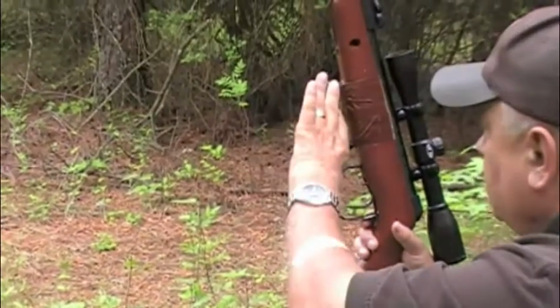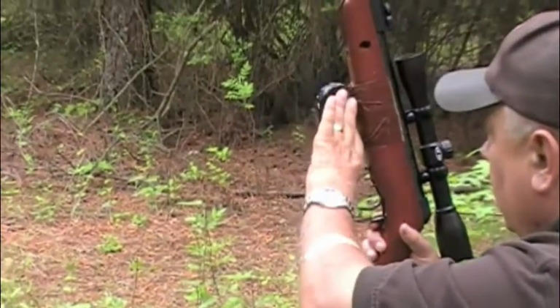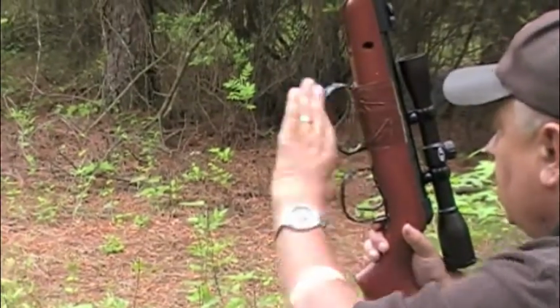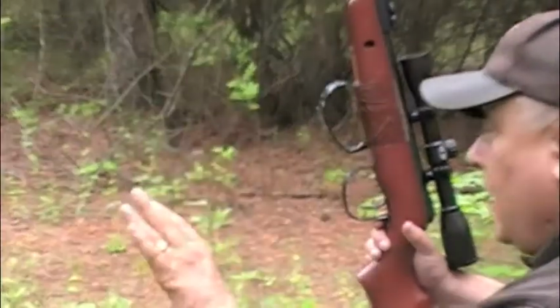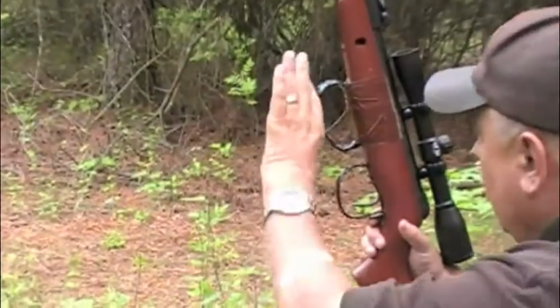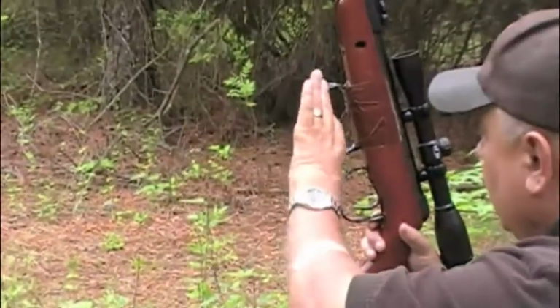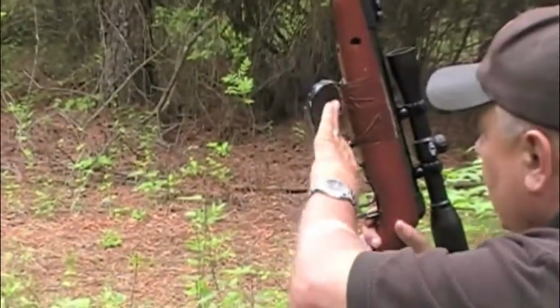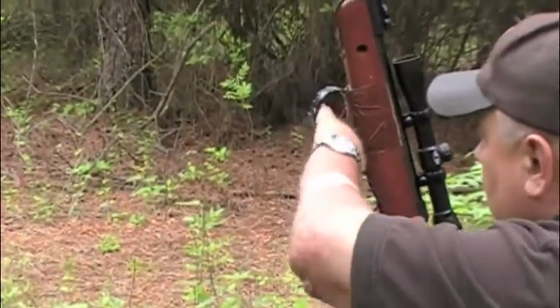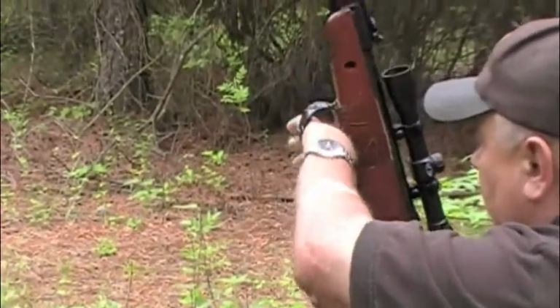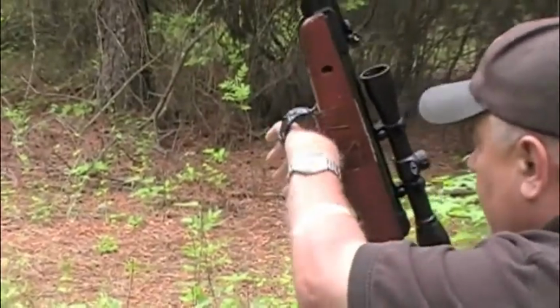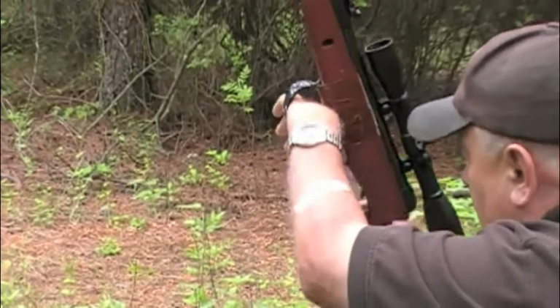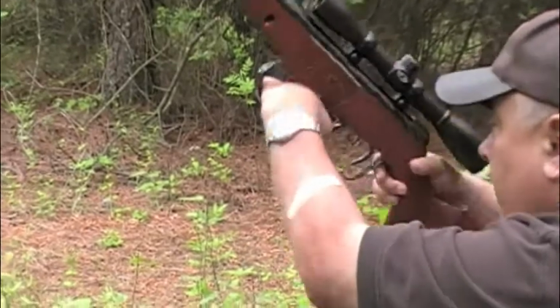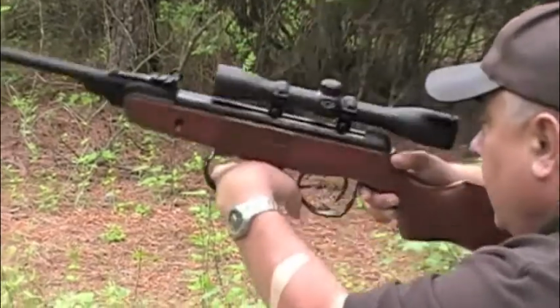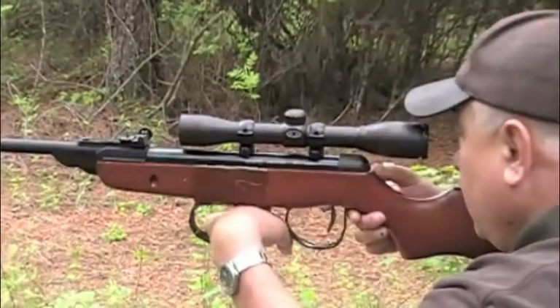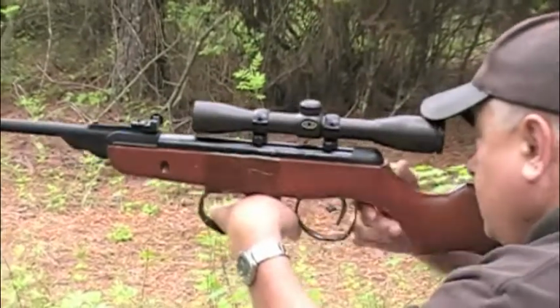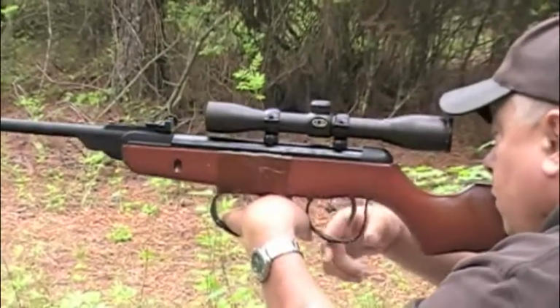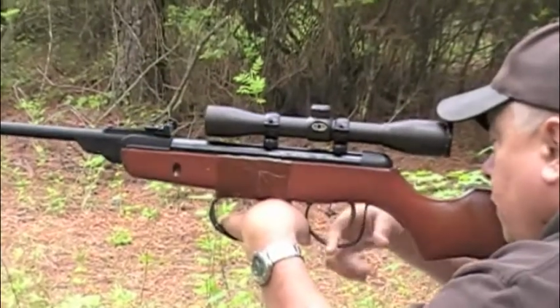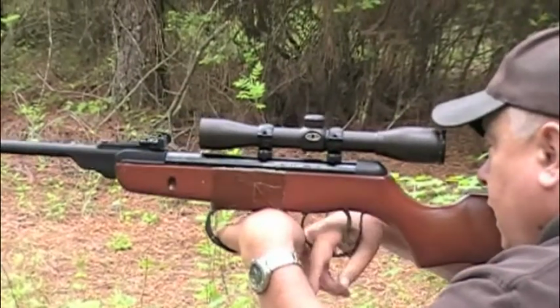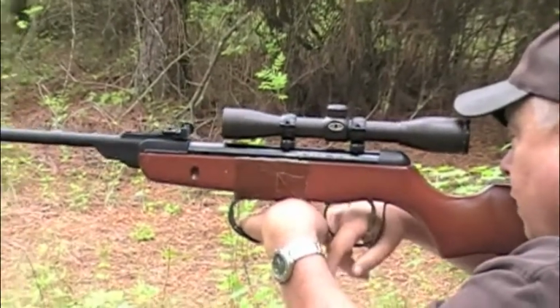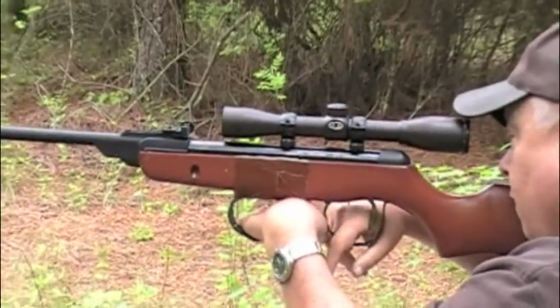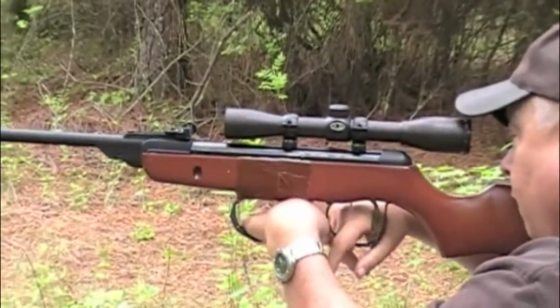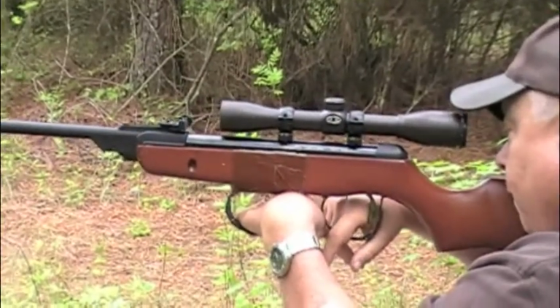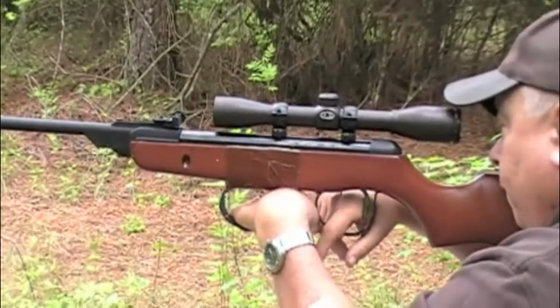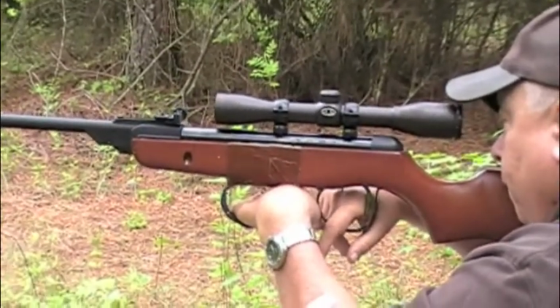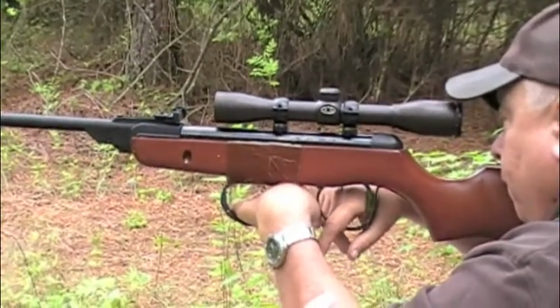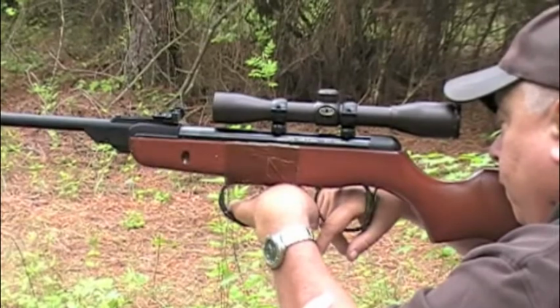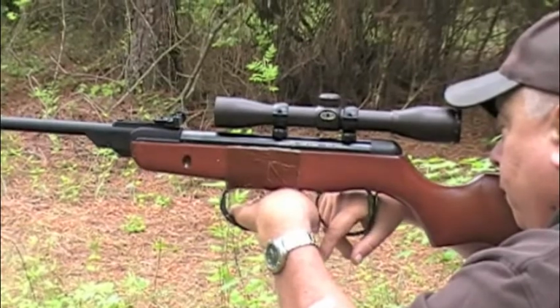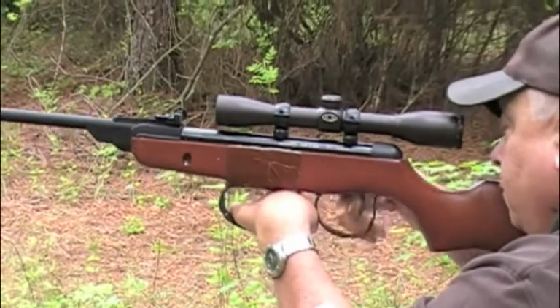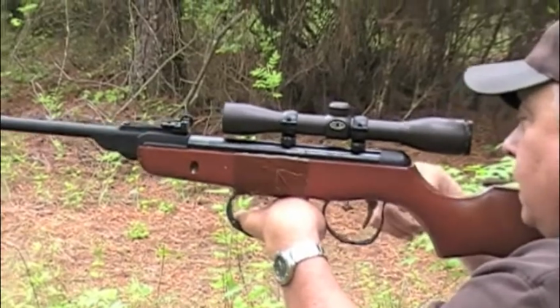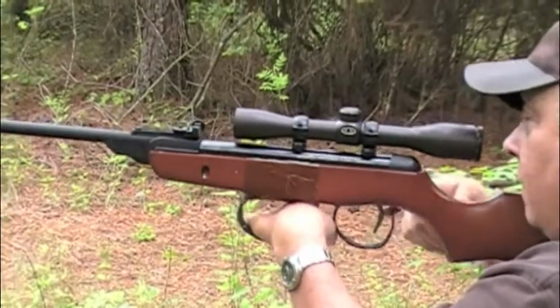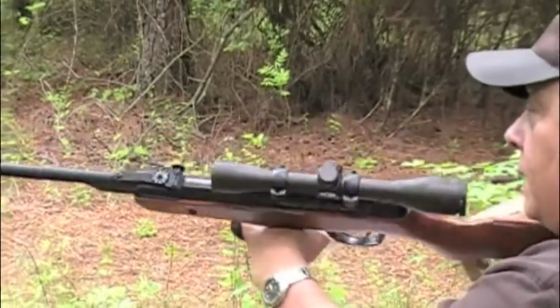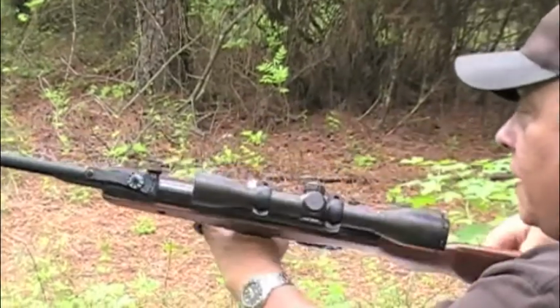So now what I'm going to do is slide my hand into the cuff, bring it up, and take a shot with this air rifle. And that's how it's done.